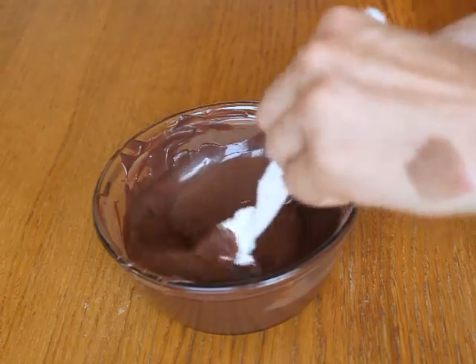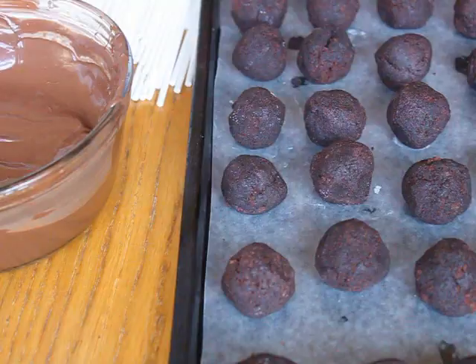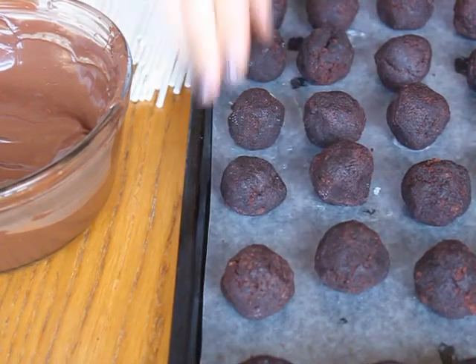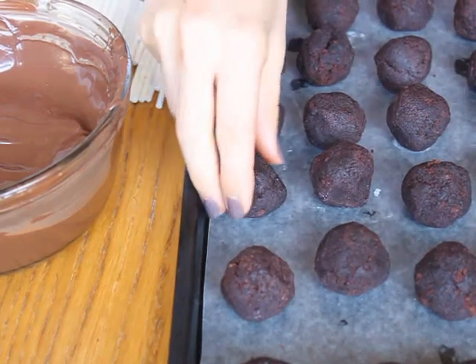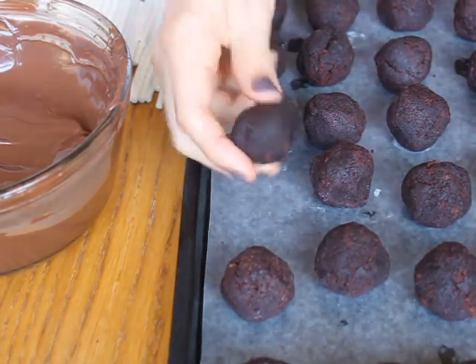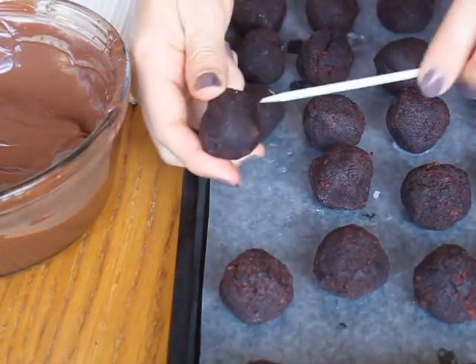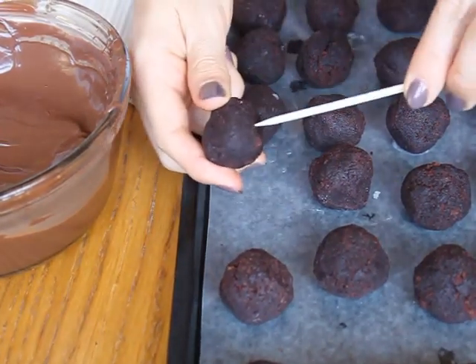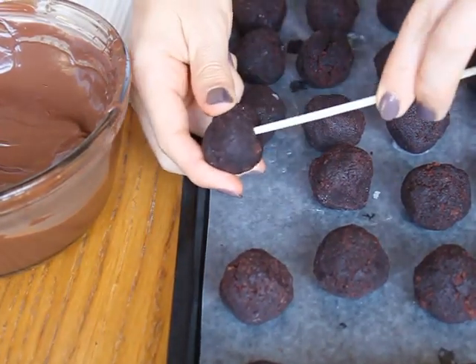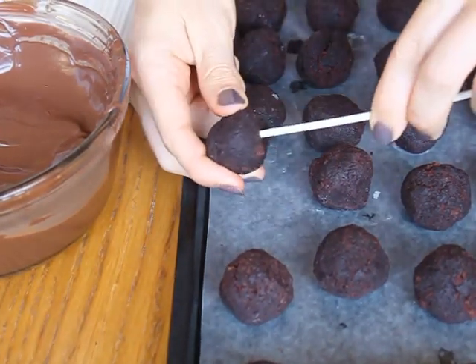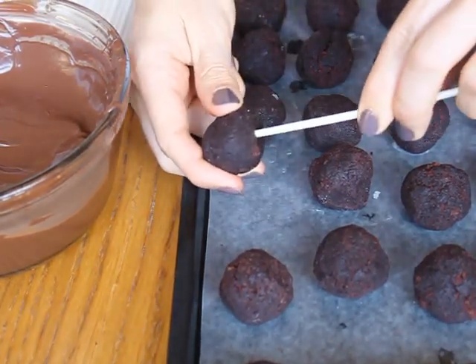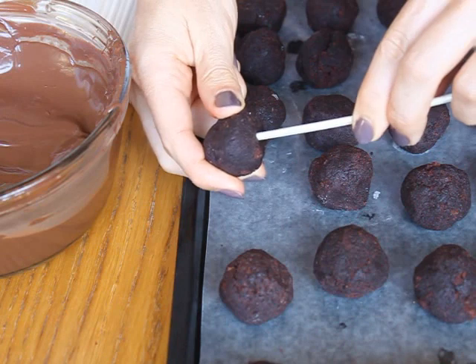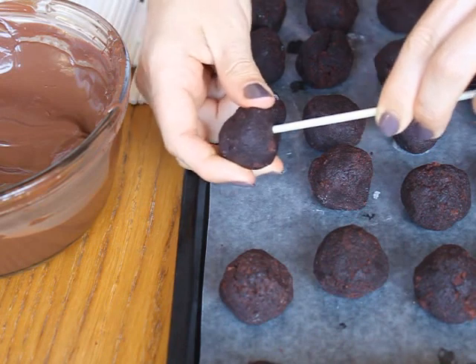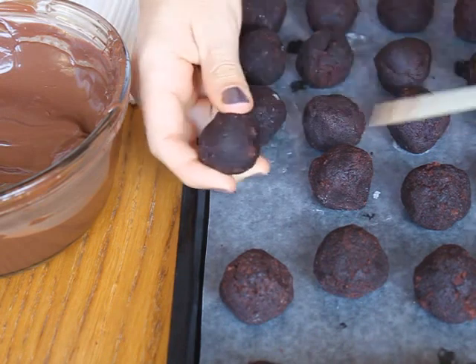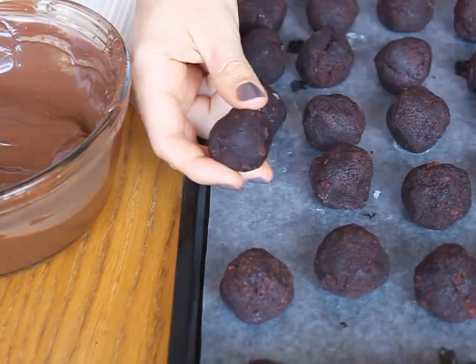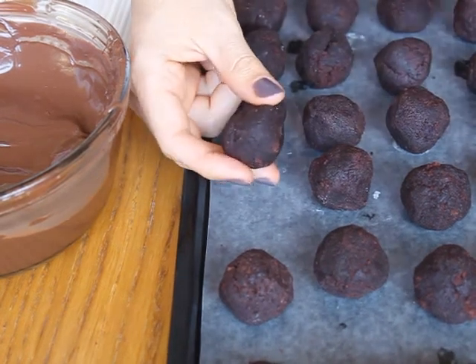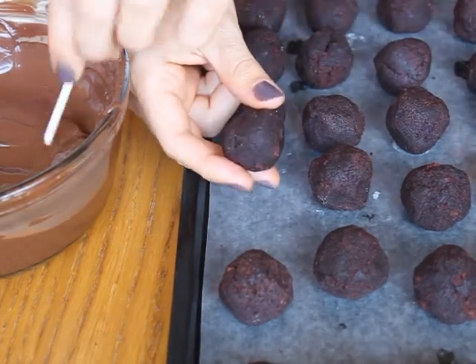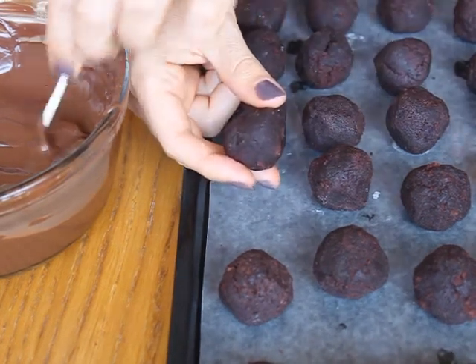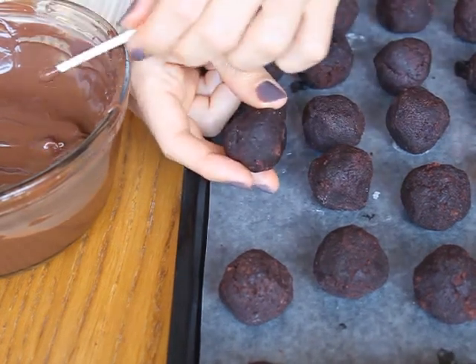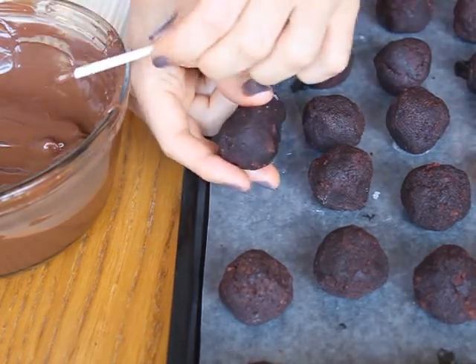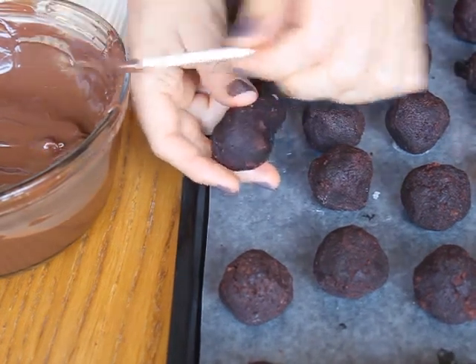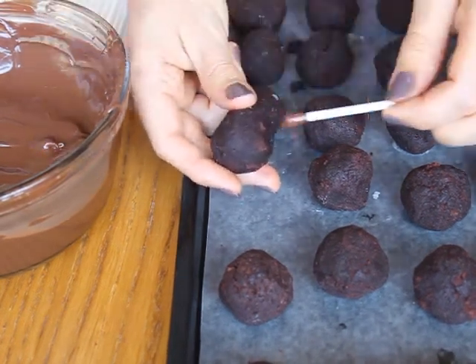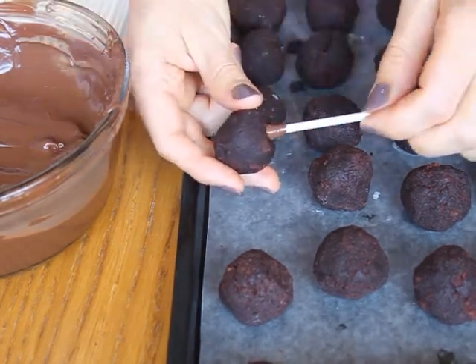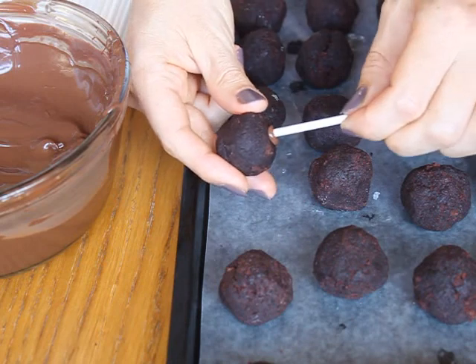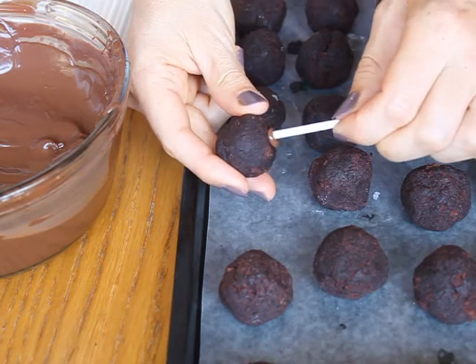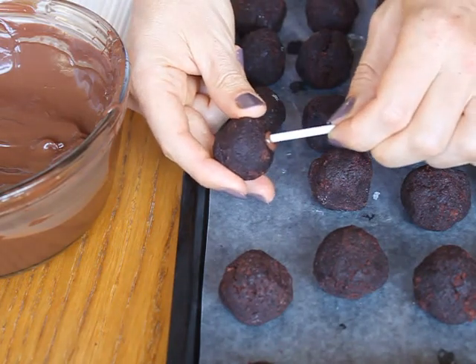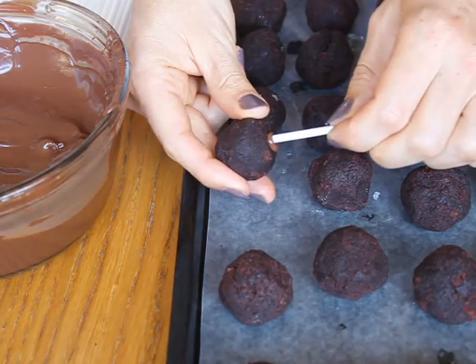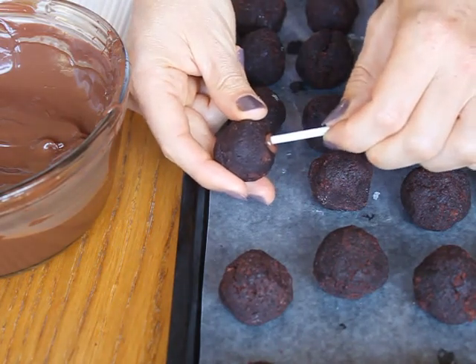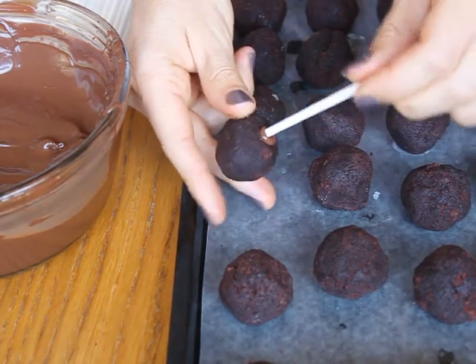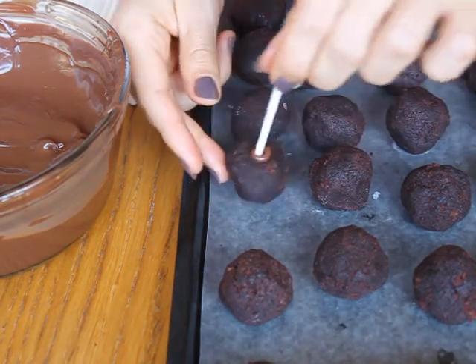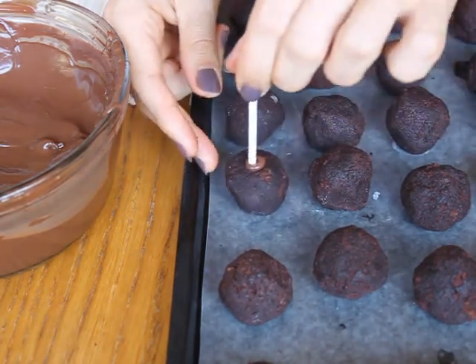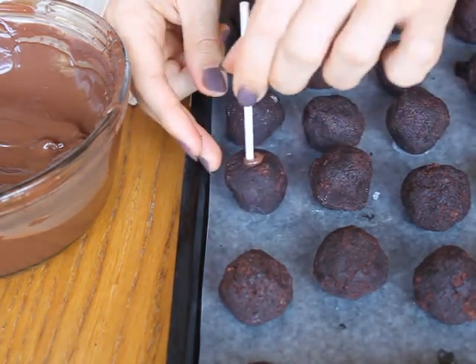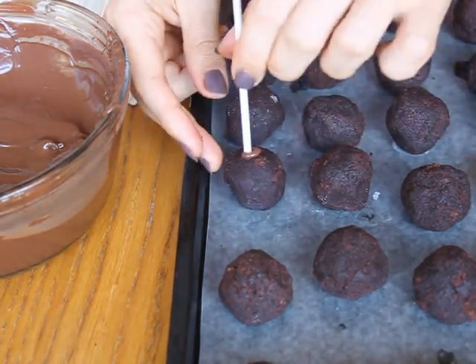After an hour, remove the cake balls from the freezer. Use a skewer or a toothpick to poke holes in the balls, then dip the end of the lollipop stick into the melted coating and stick it into the hole you just created. The melted coating will help hold the stick in the cake pop.